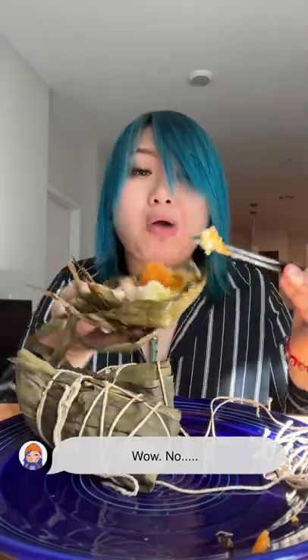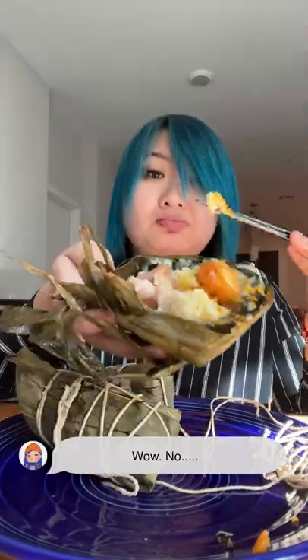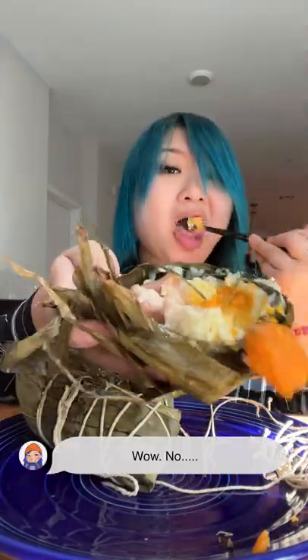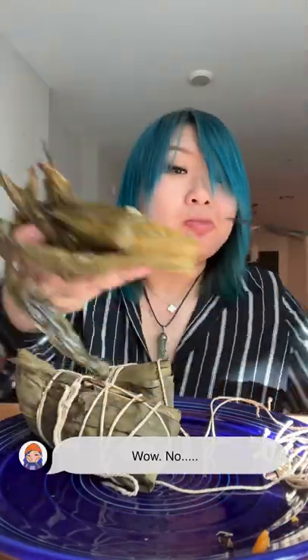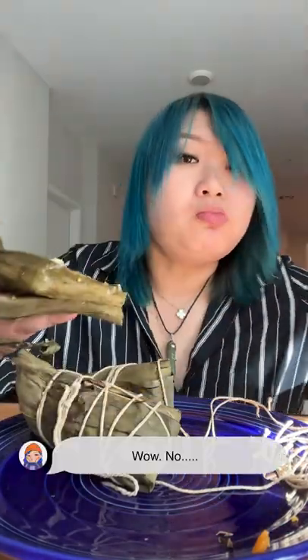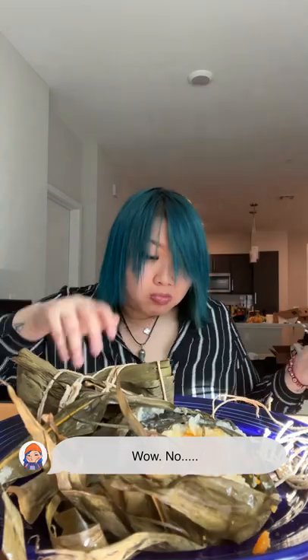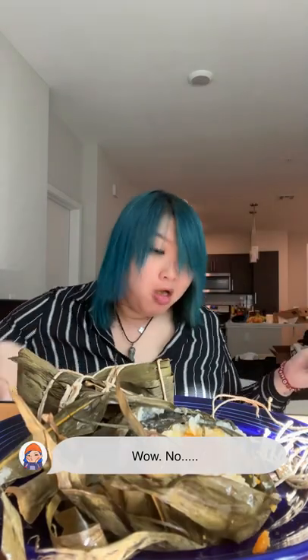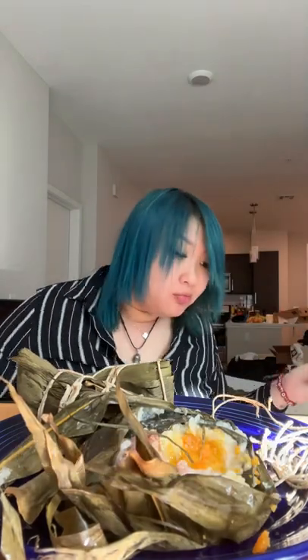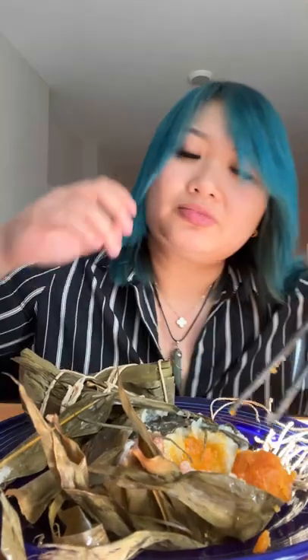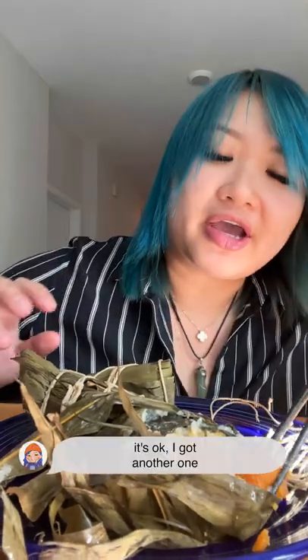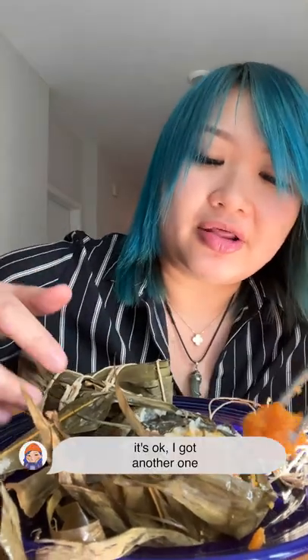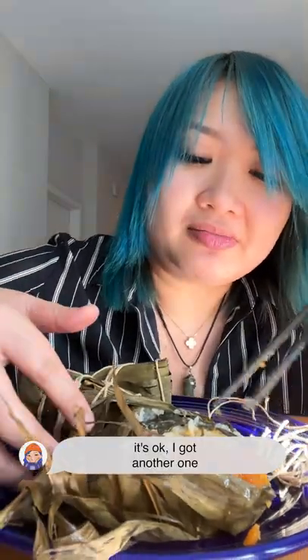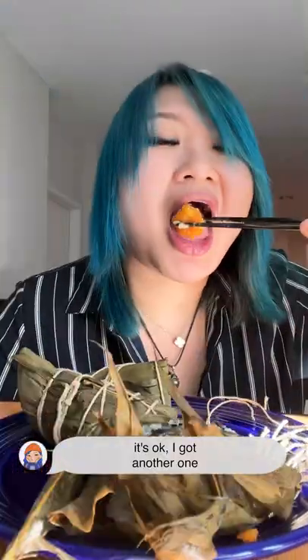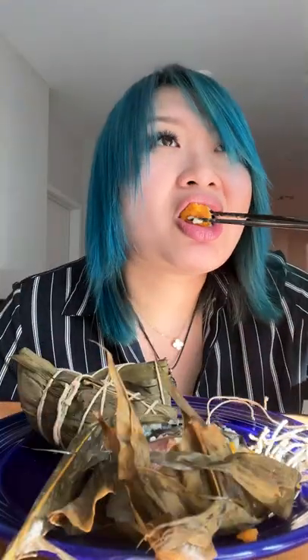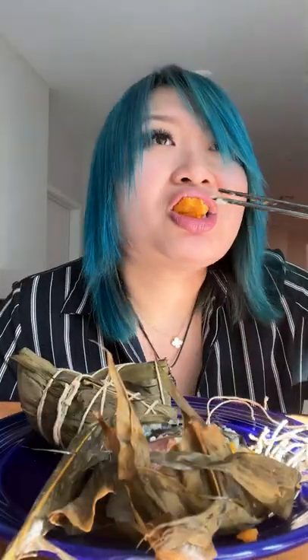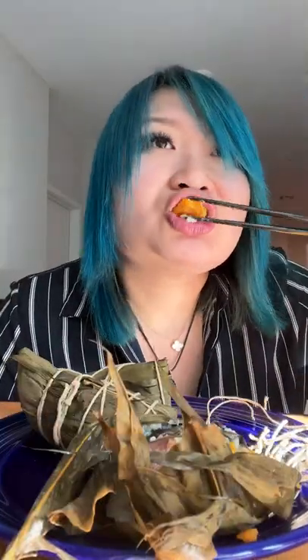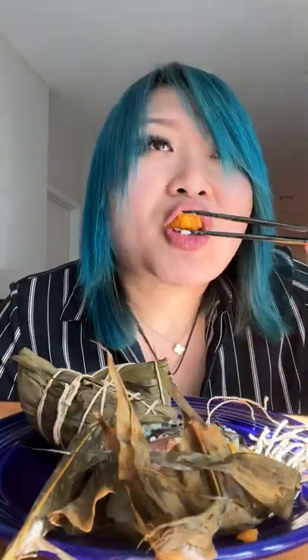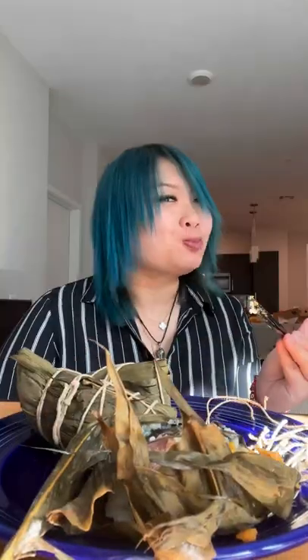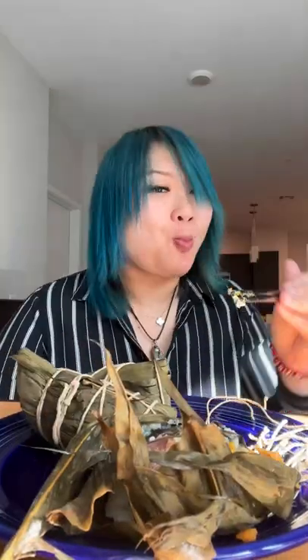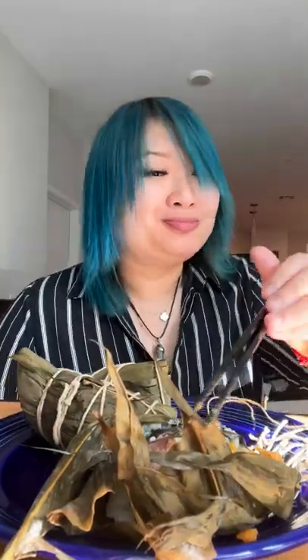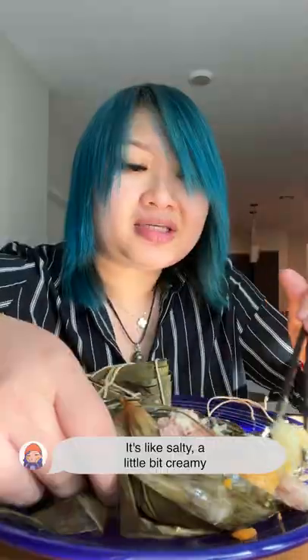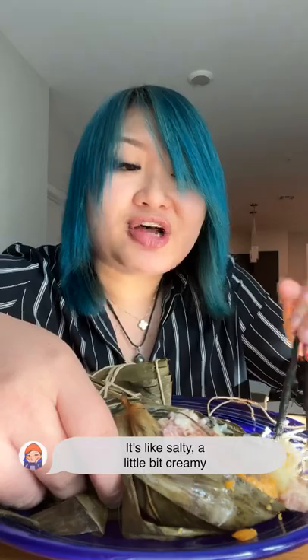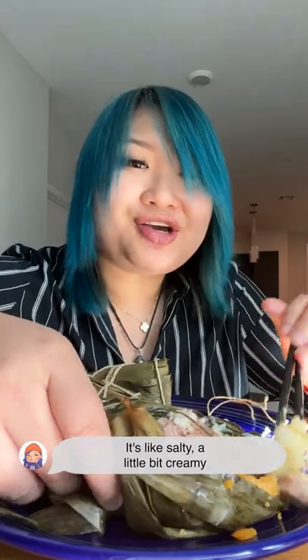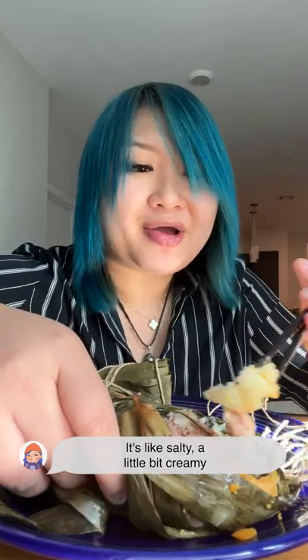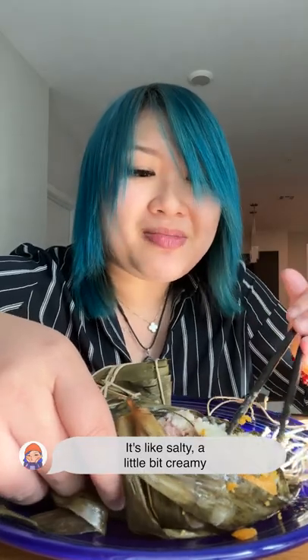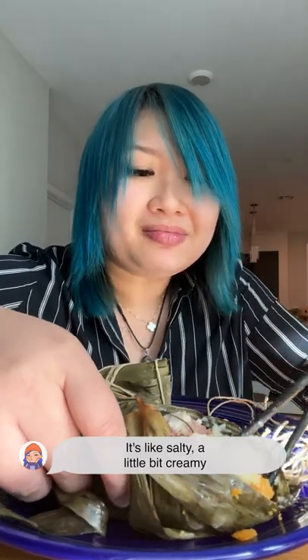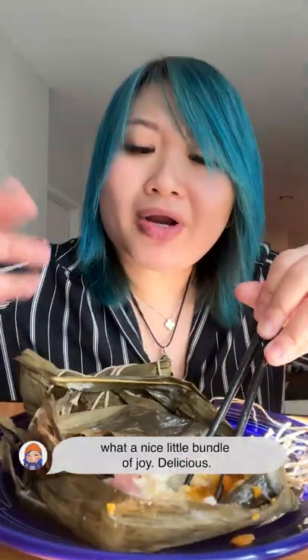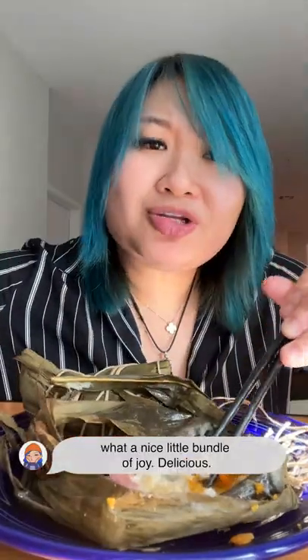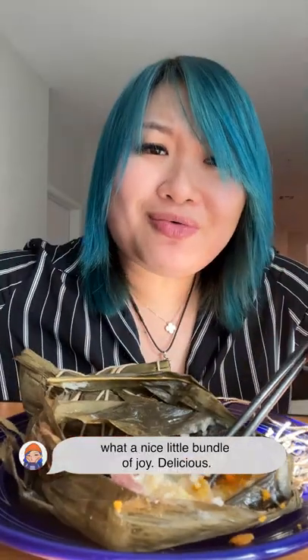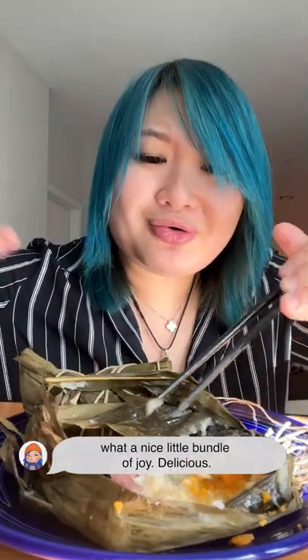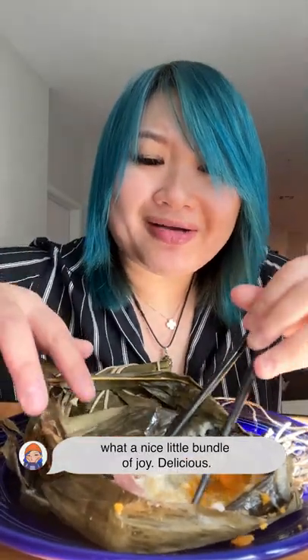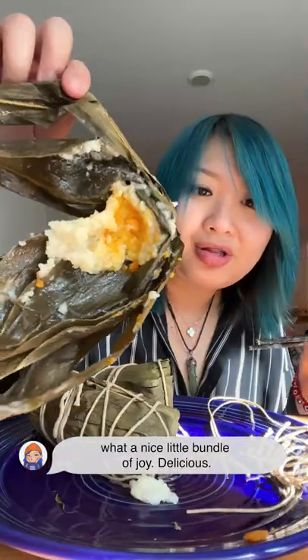Wow. No! It's okay, I got another one. It's like salty, a little bit creamy. What a nice little bundle of joy. Delicious.